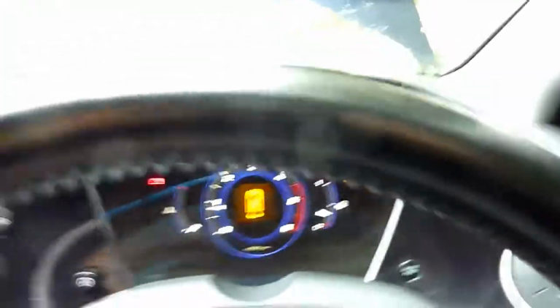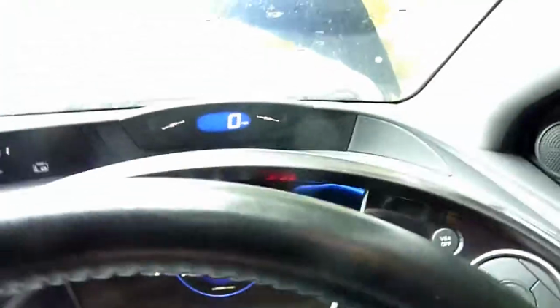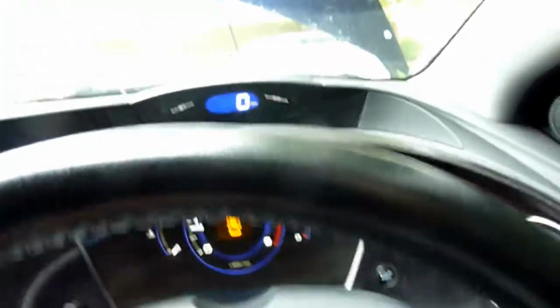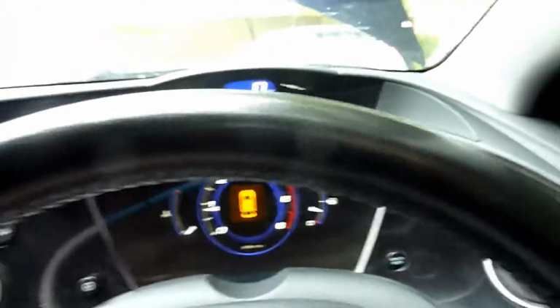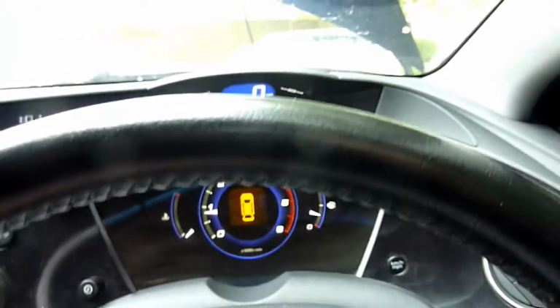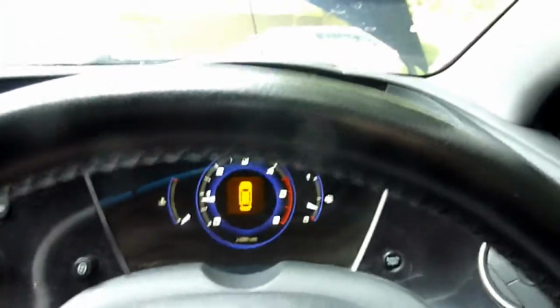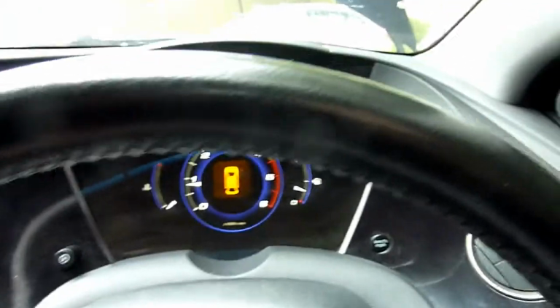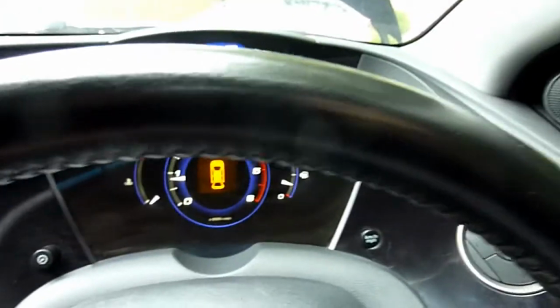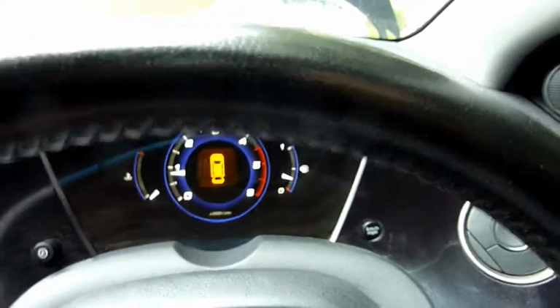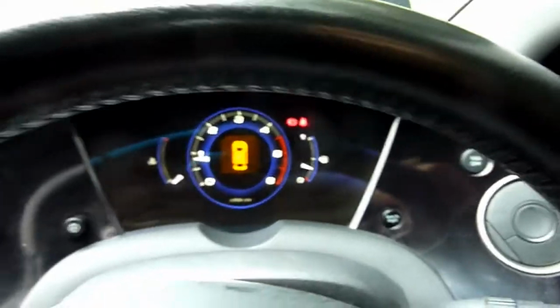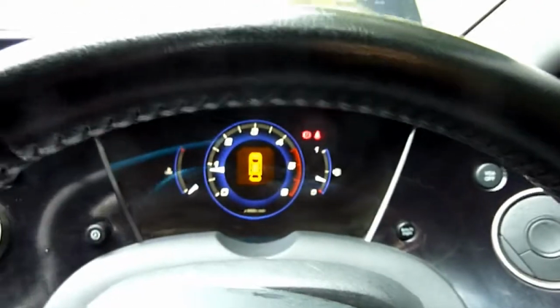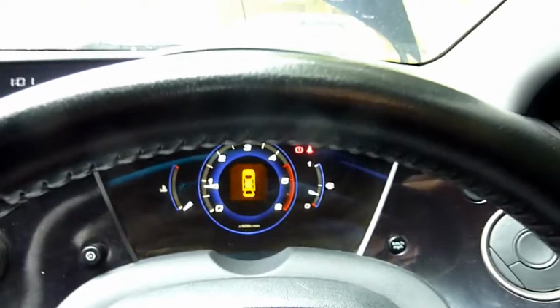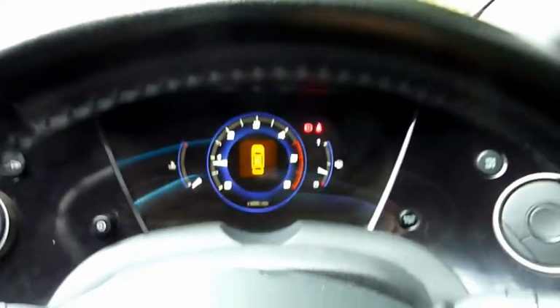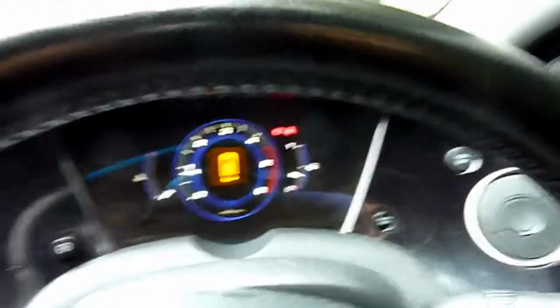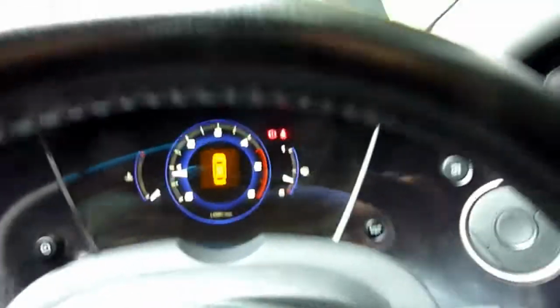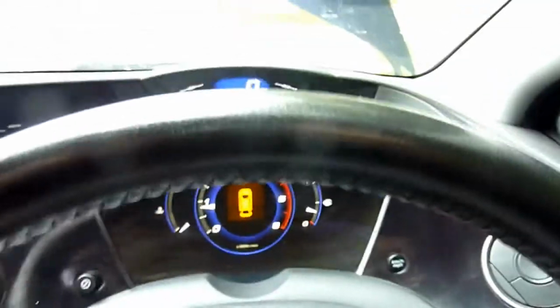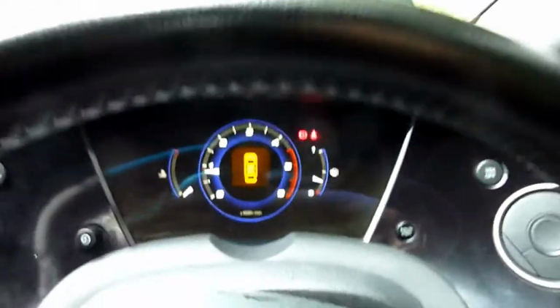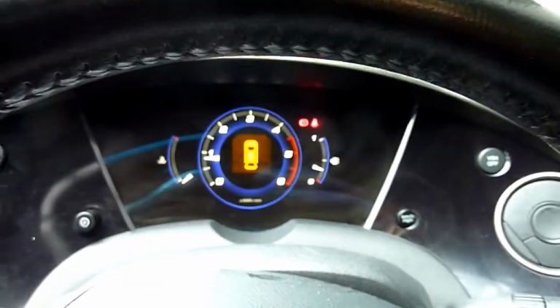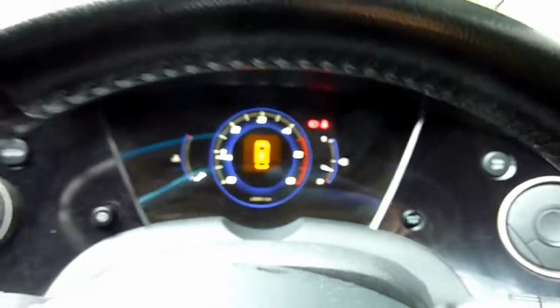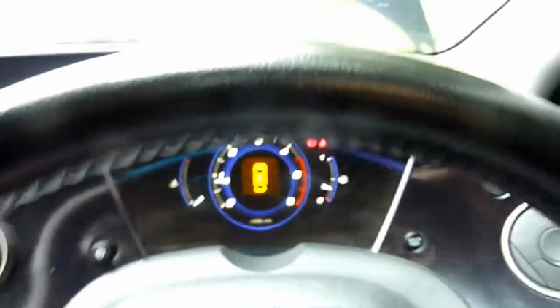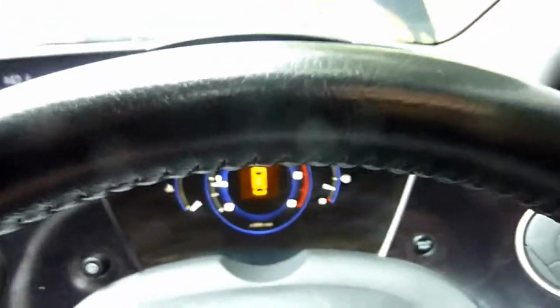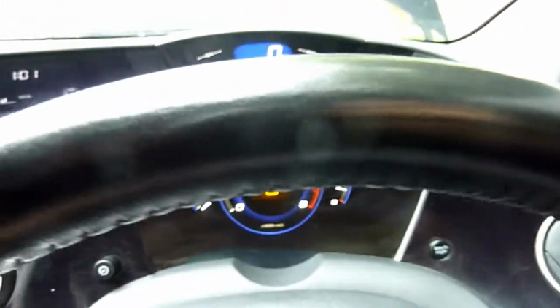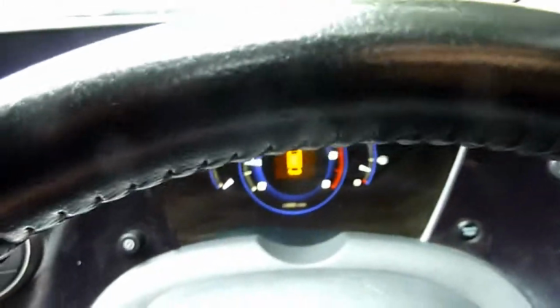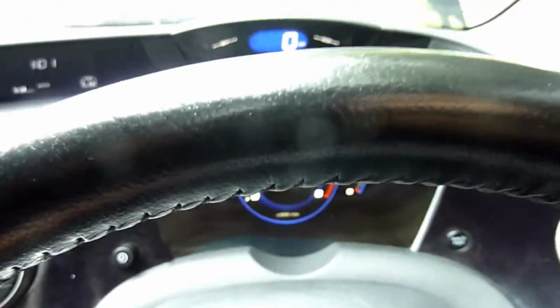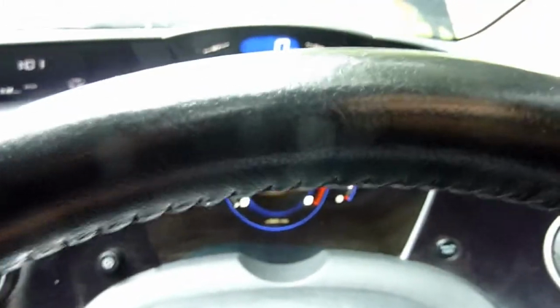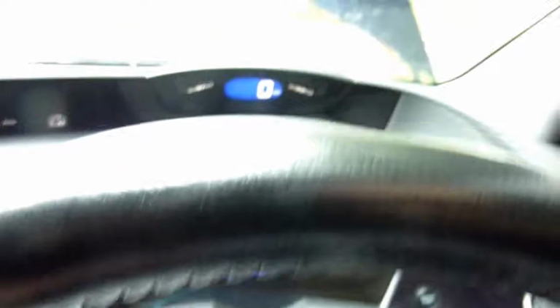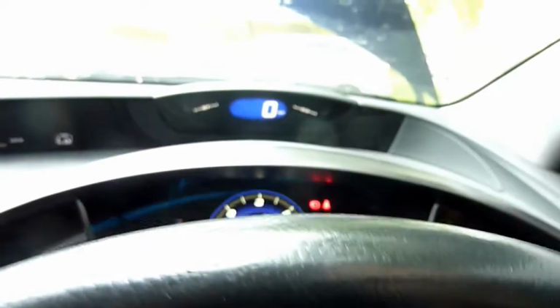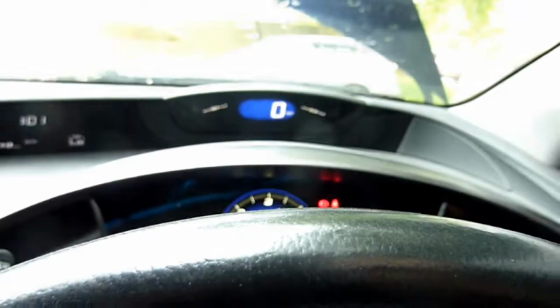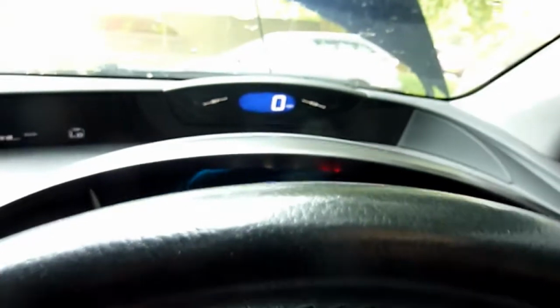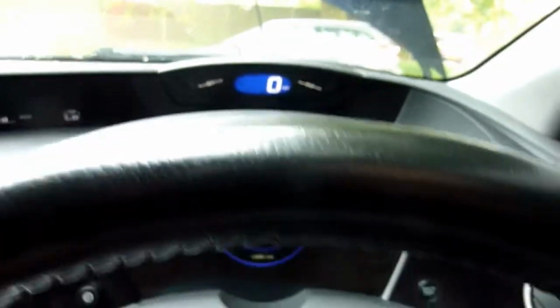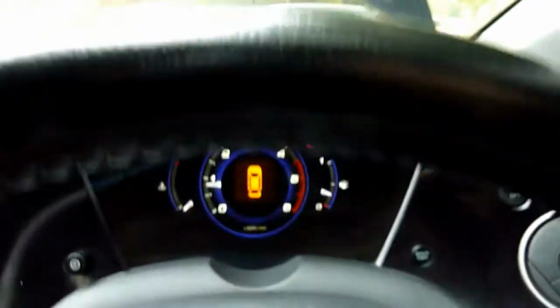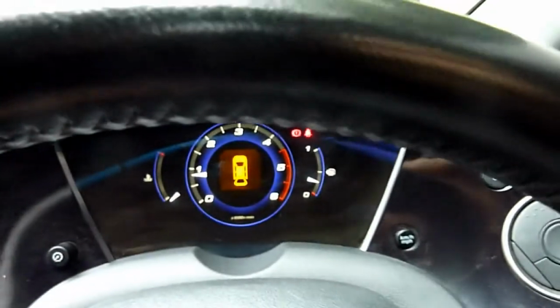Let's check if there are any warnings. The door is open, telling me the boot is open — but that's fine, no other issues. So you can do it, no problem.